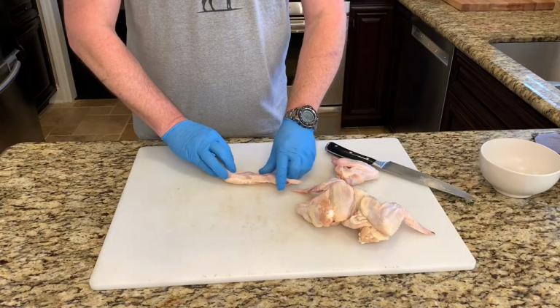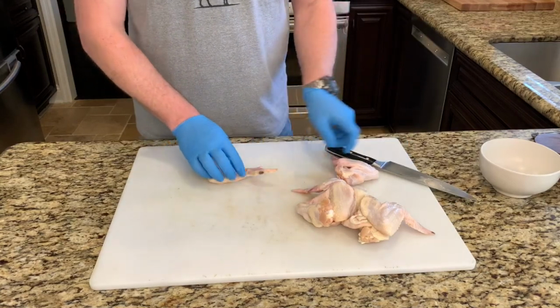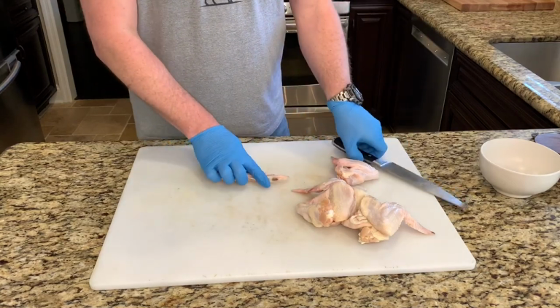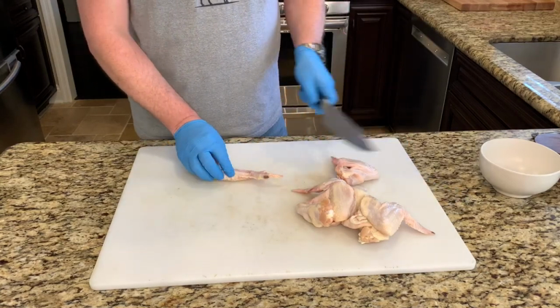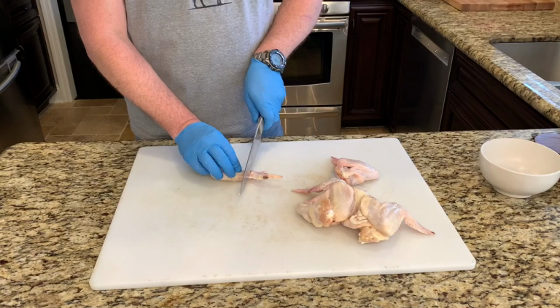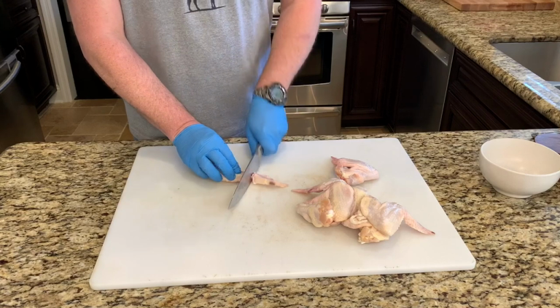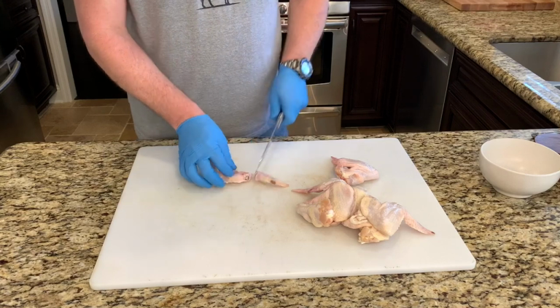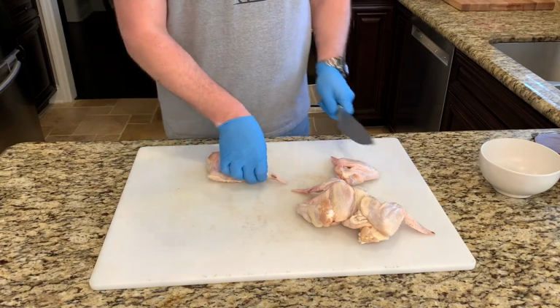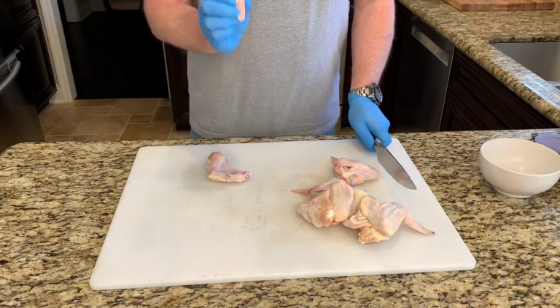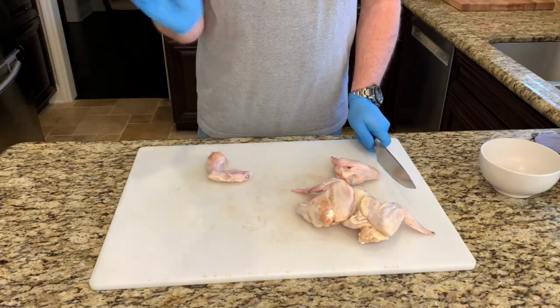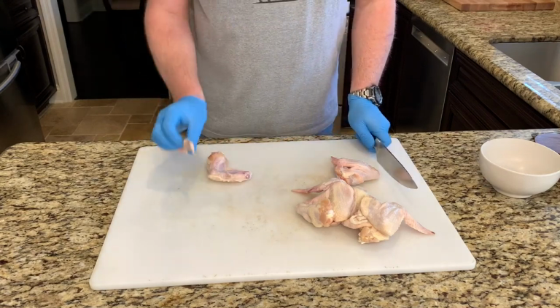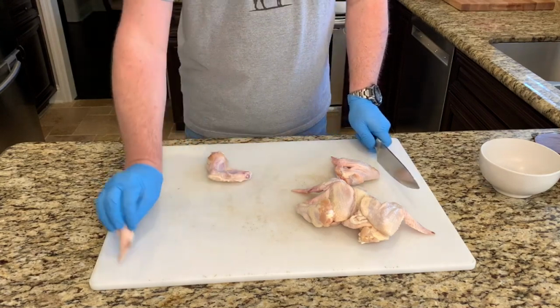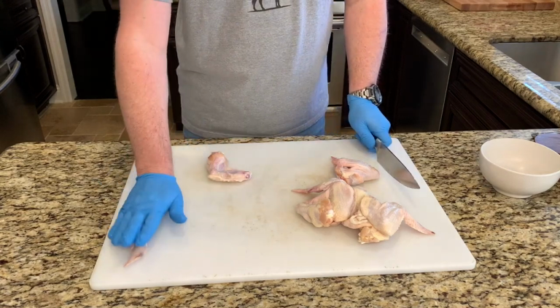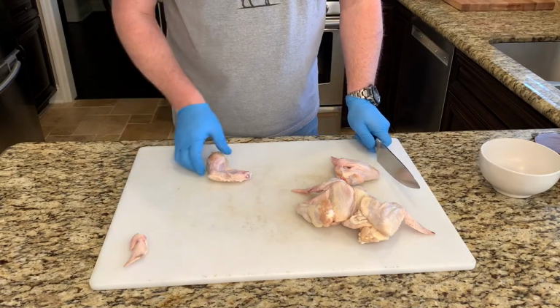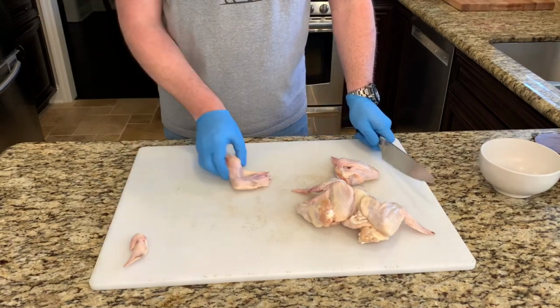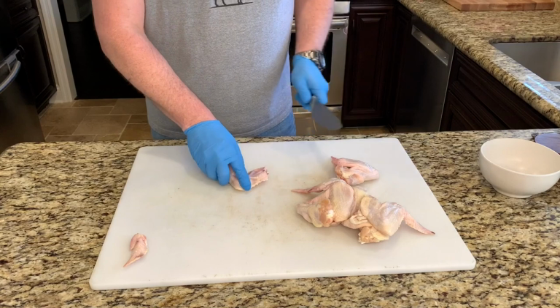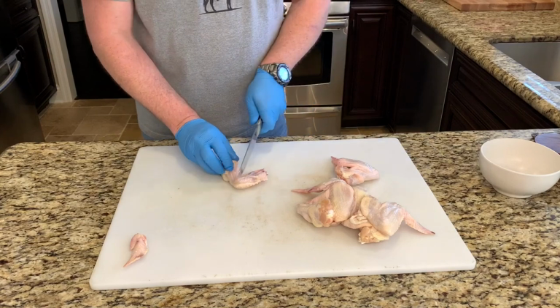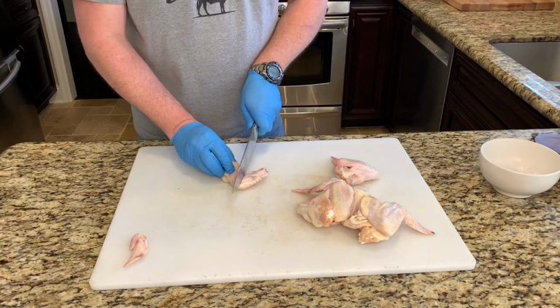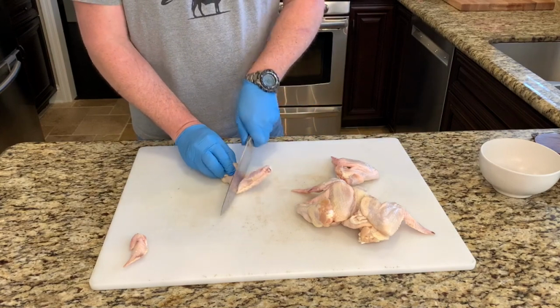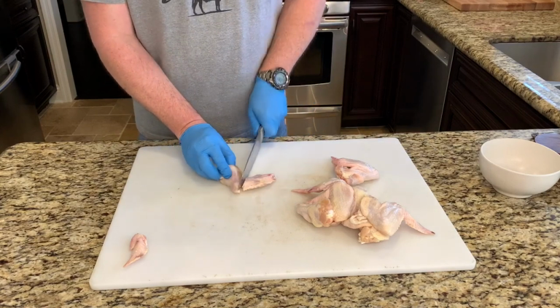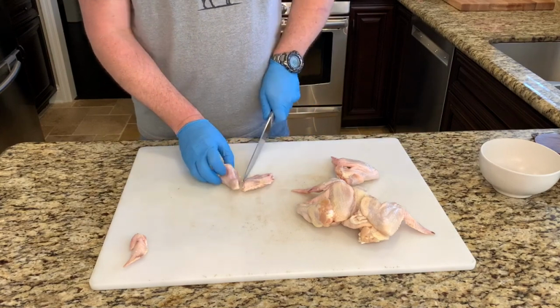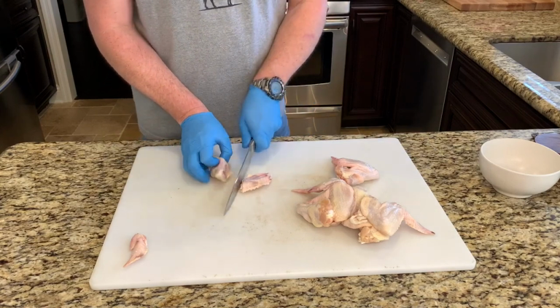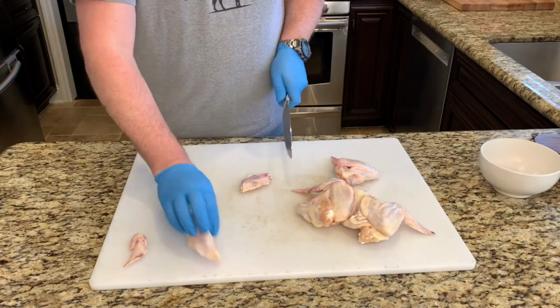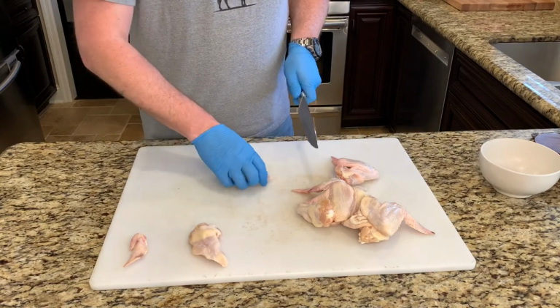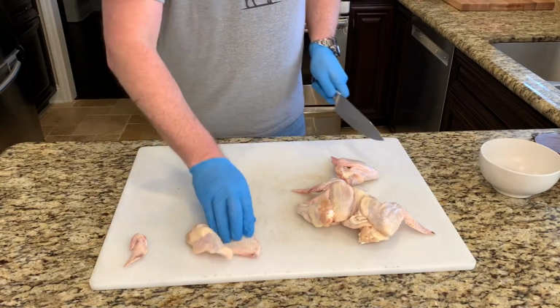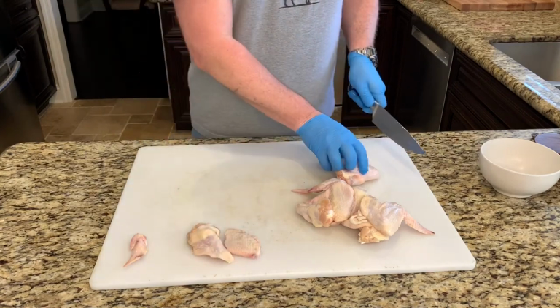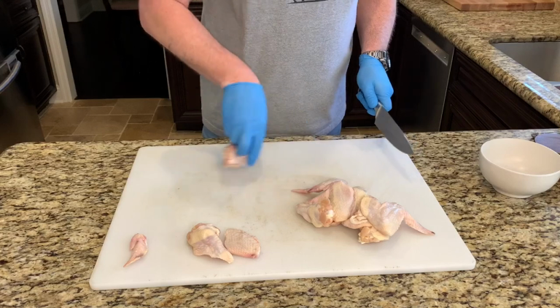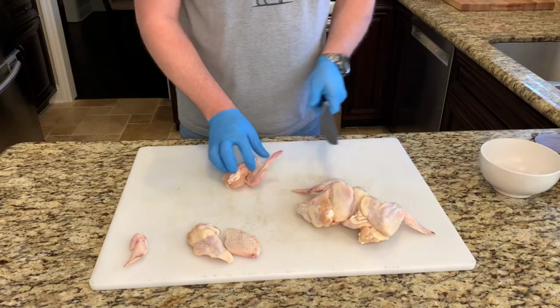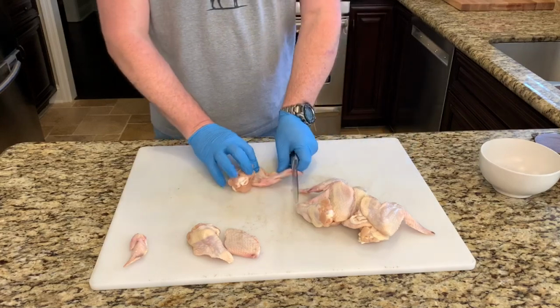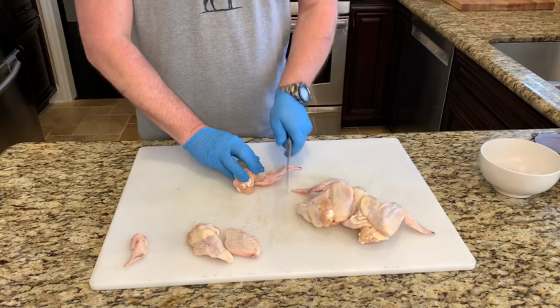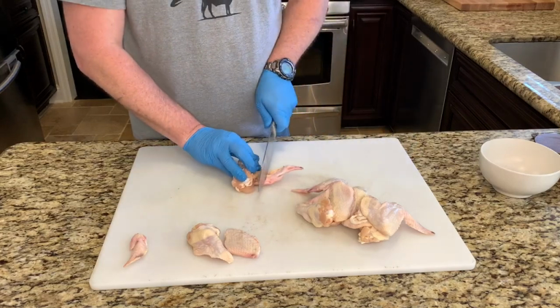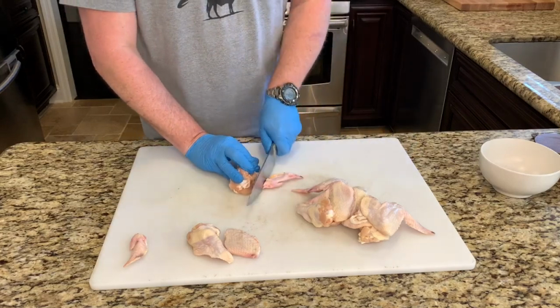We're going to remove these wingtips — you can save these to make a good chicken stock. Next we're going to separate these flats from the drums; just find the joint and cut through. I'm gonna get the rest of these trimmed up and then we'll season.